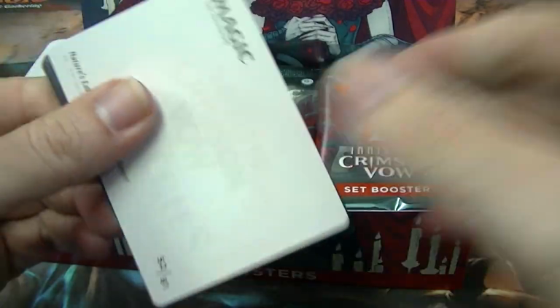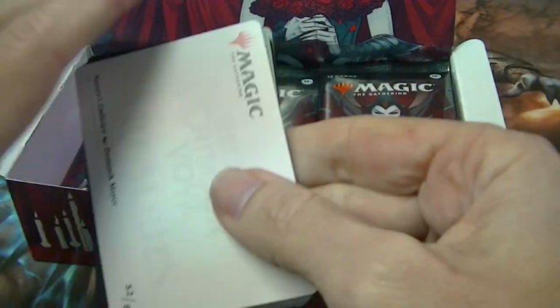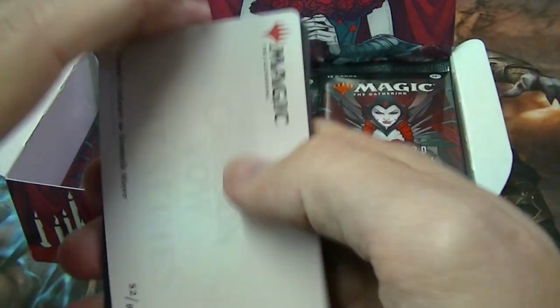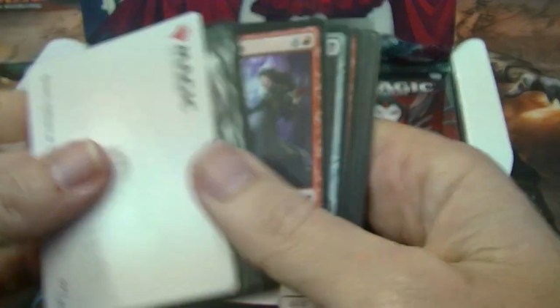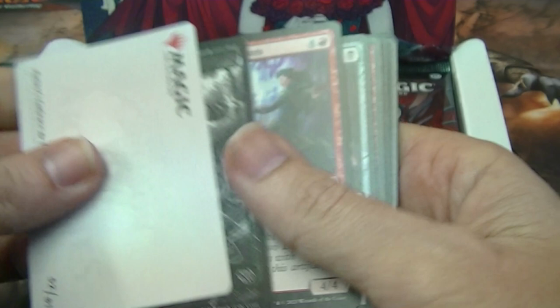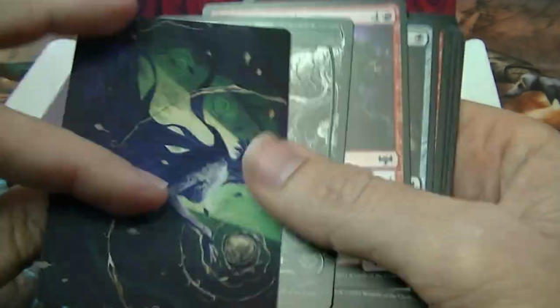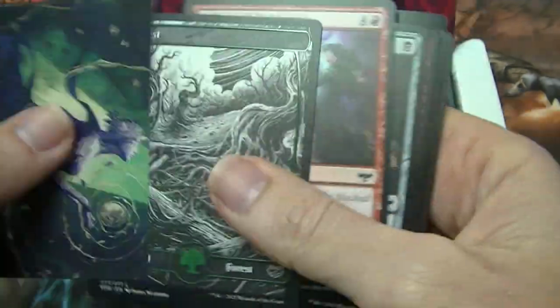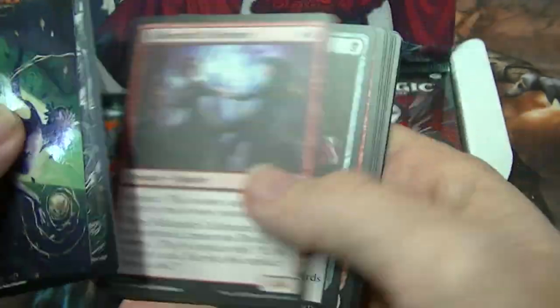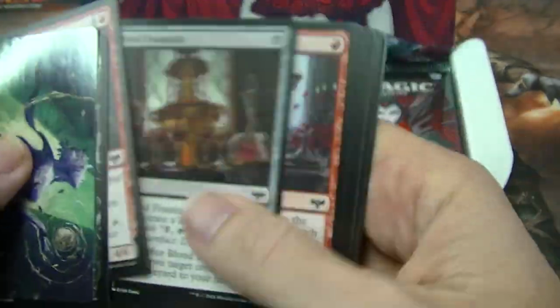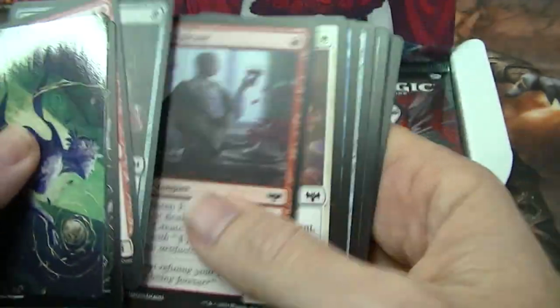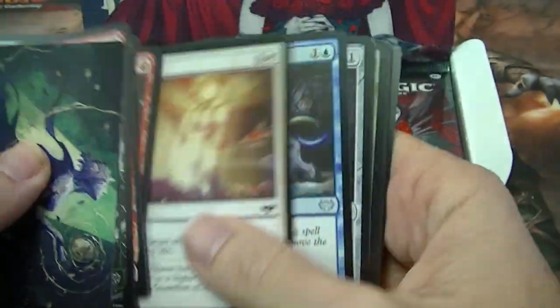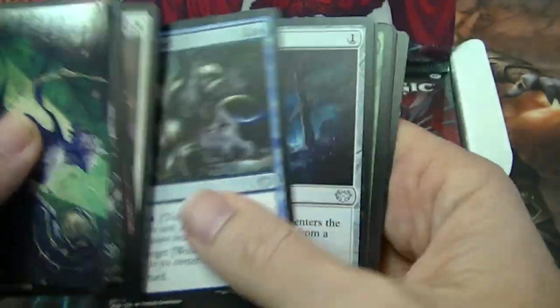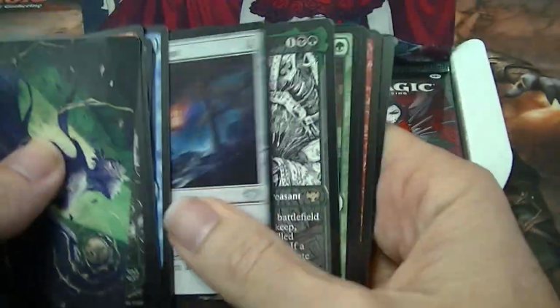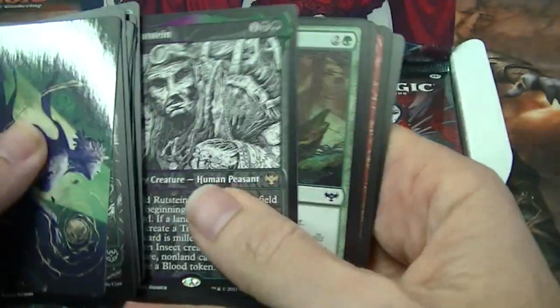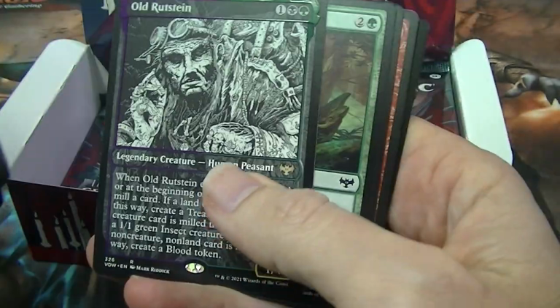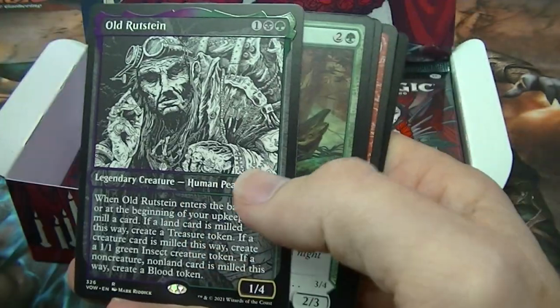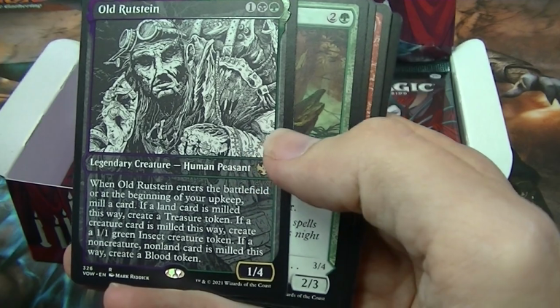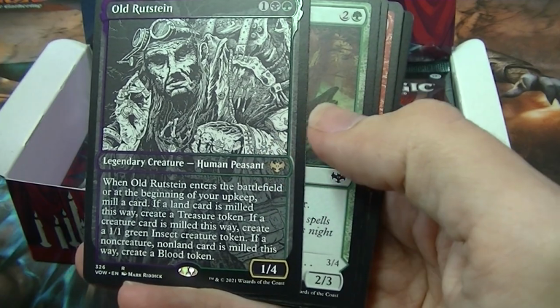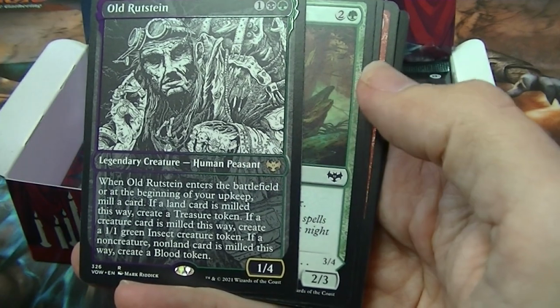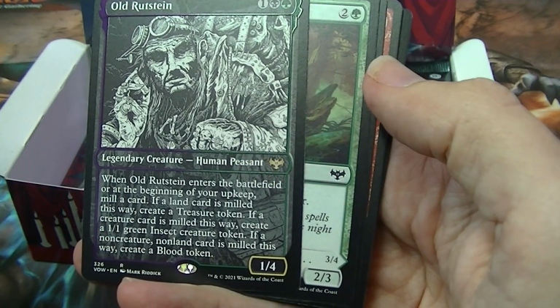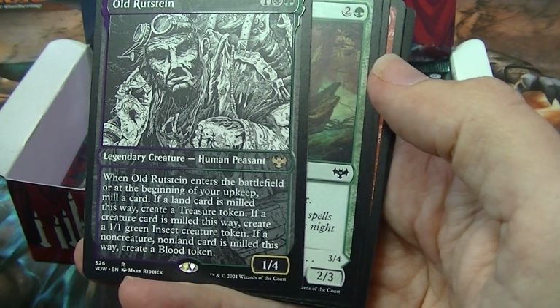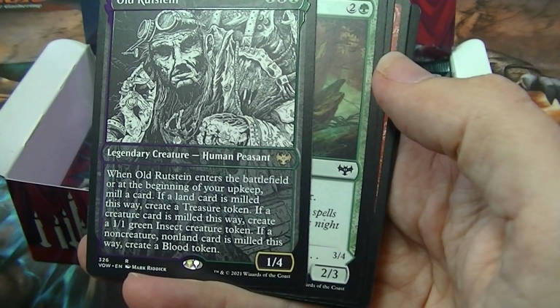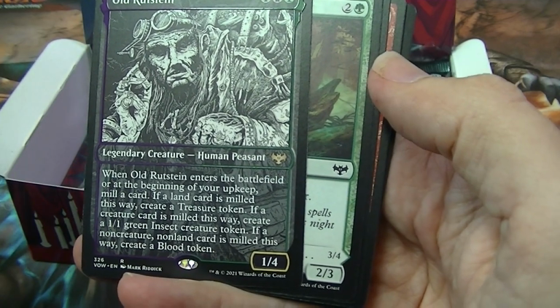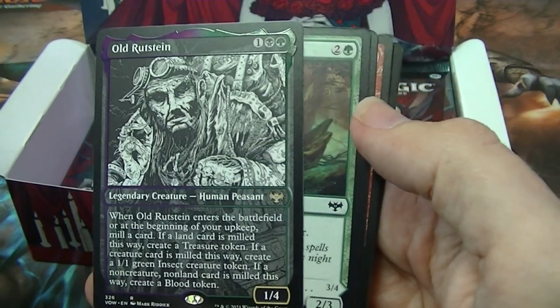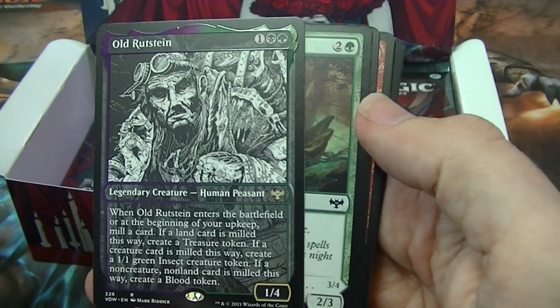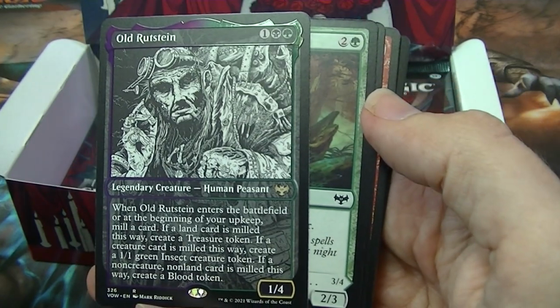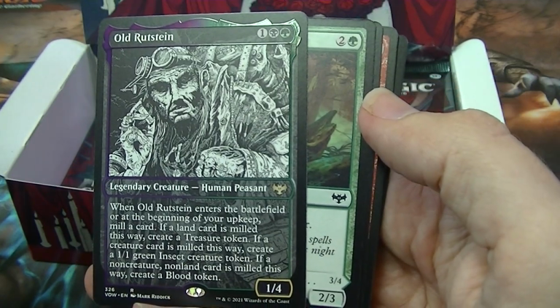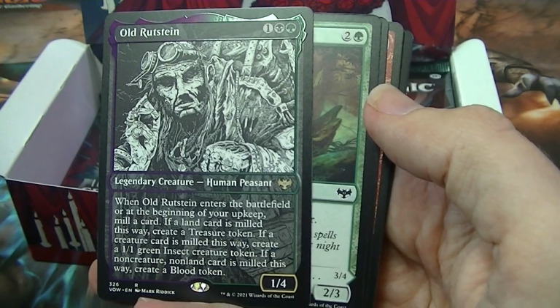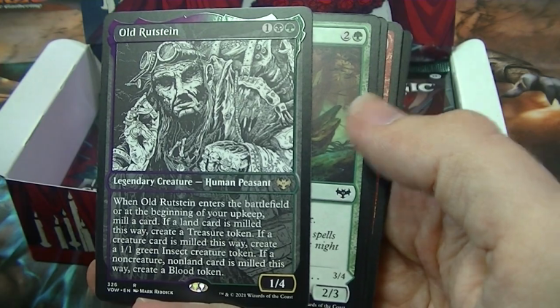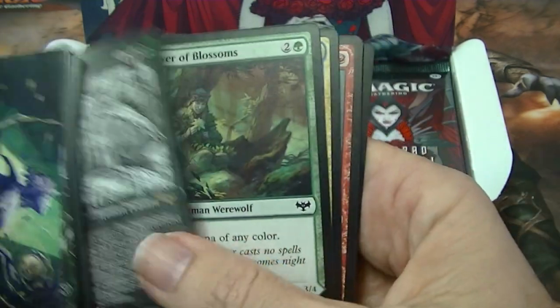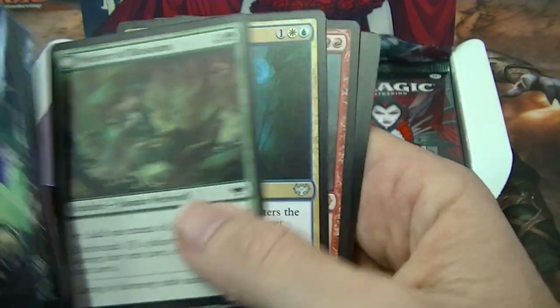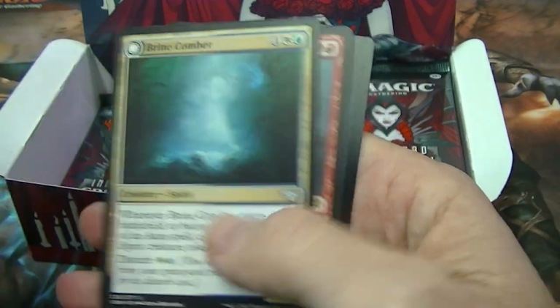I don't know what the EV is of this box, but I don't have a problem with fewer rares — it just means they are actually maybe rare. Old Ruttstein for a rare, and sketched art, if that's what you call it.